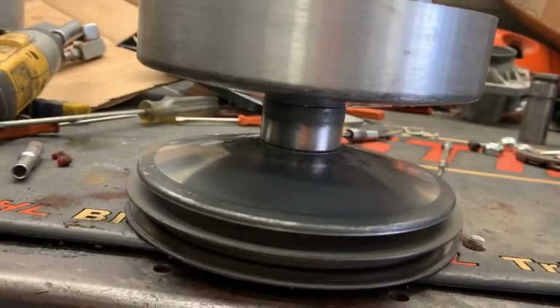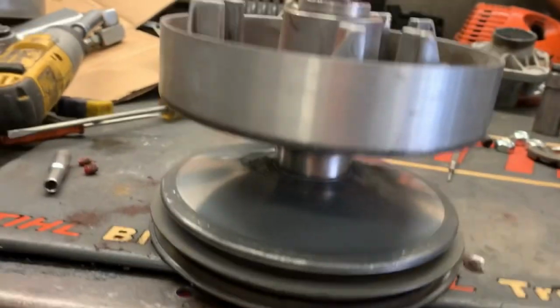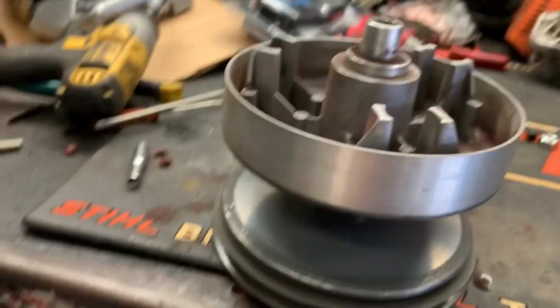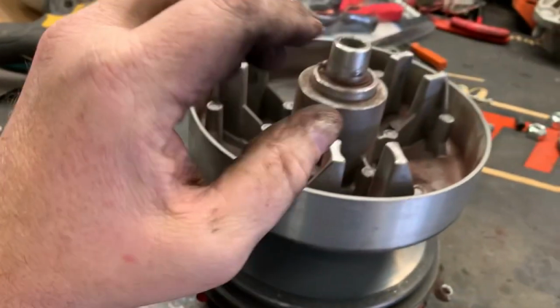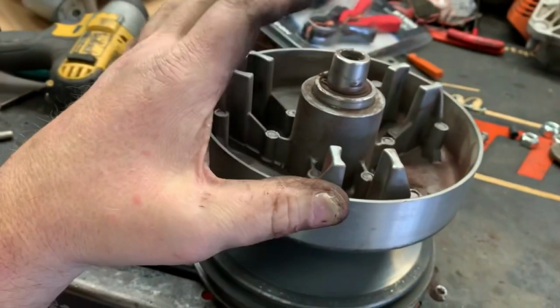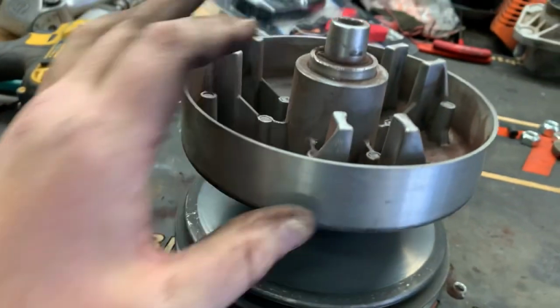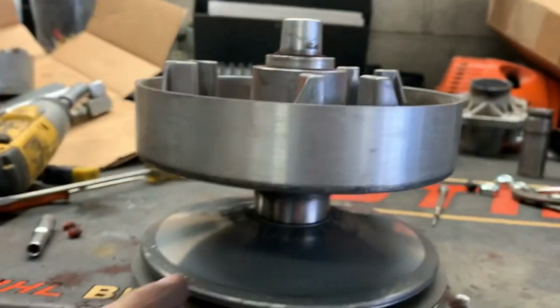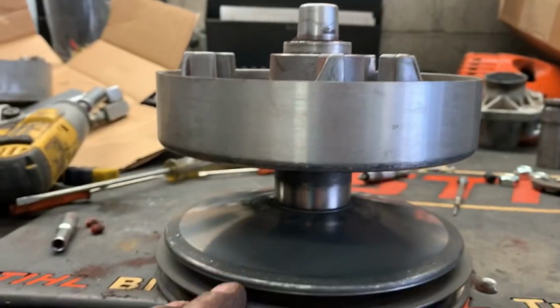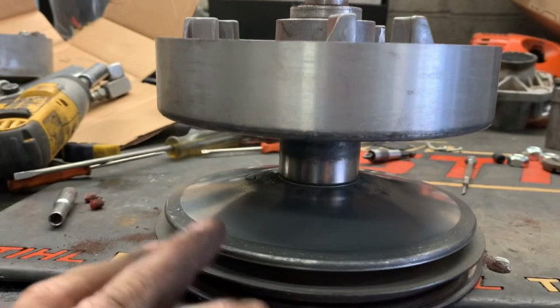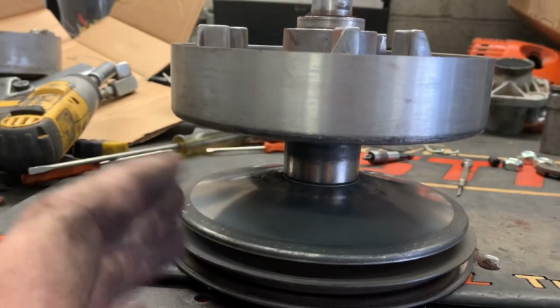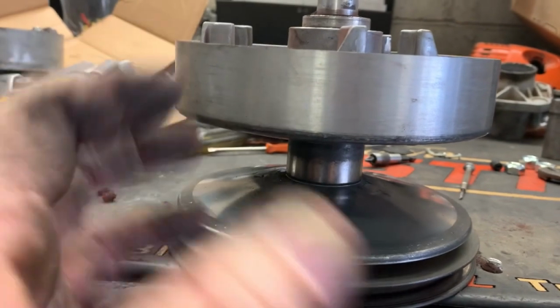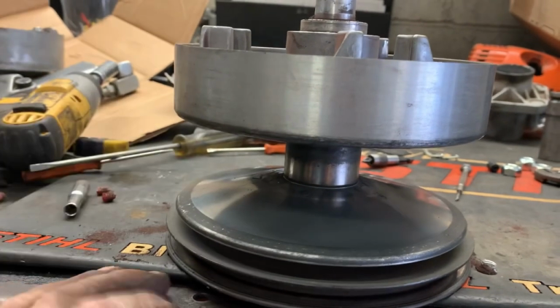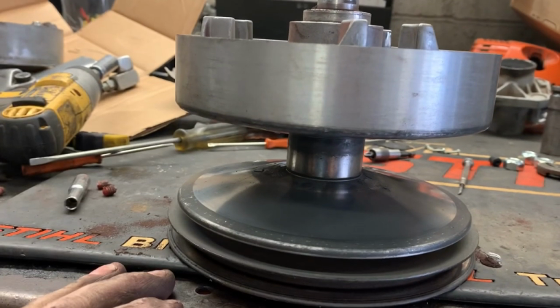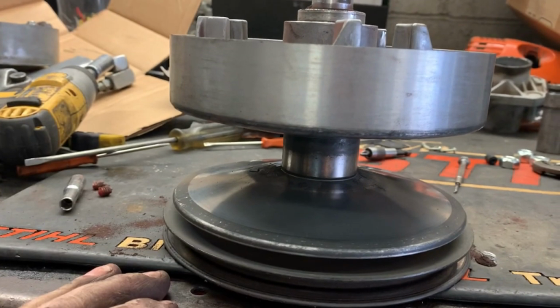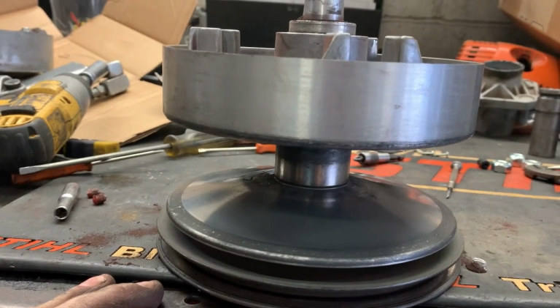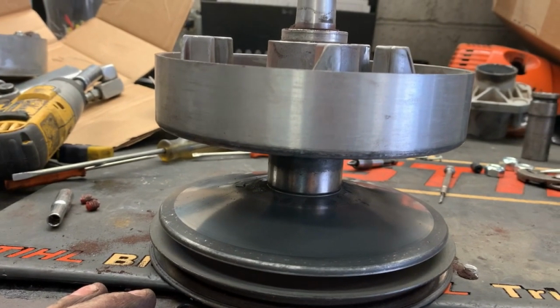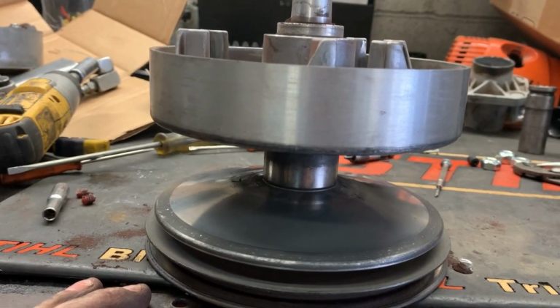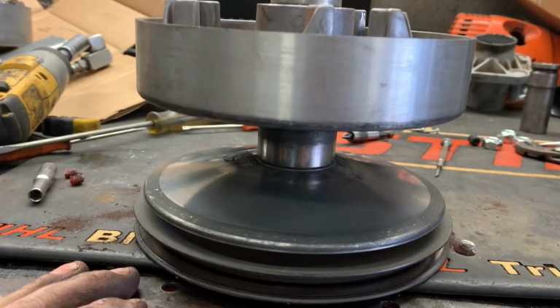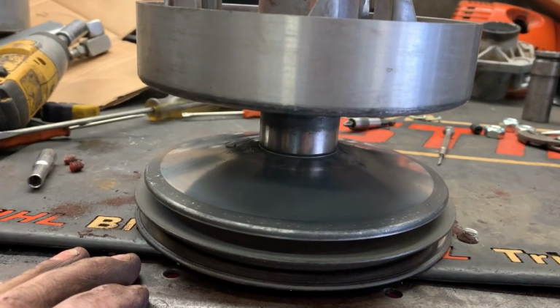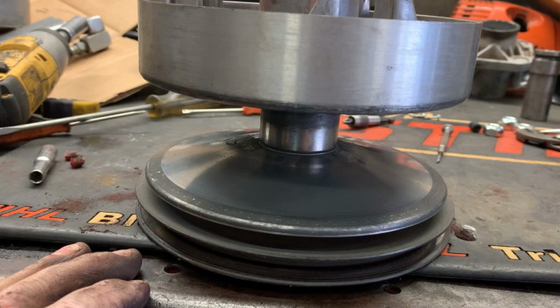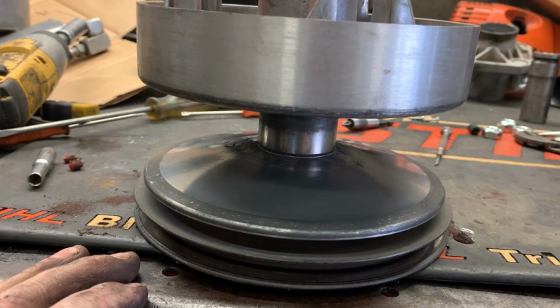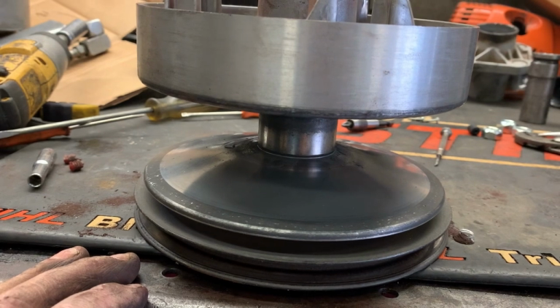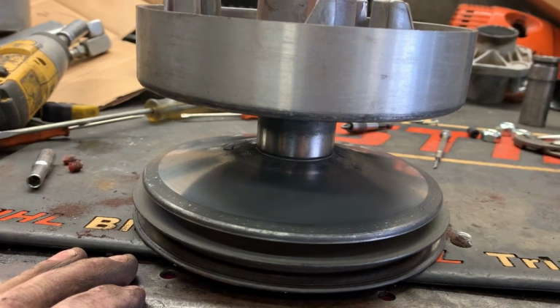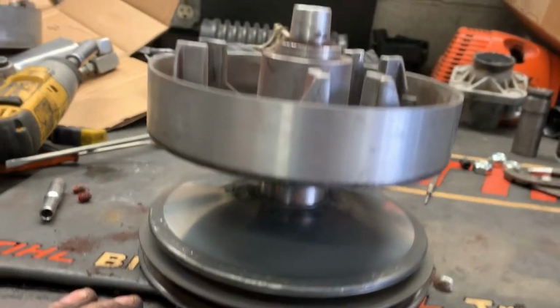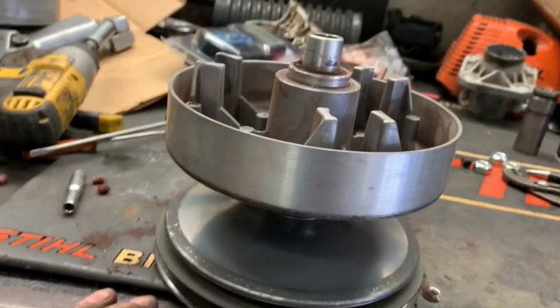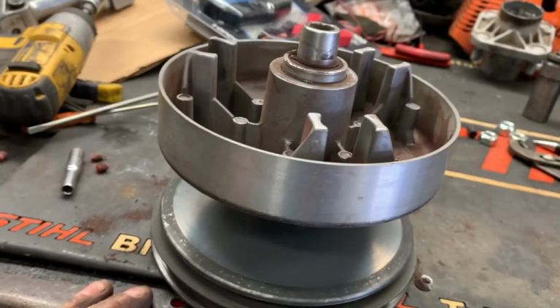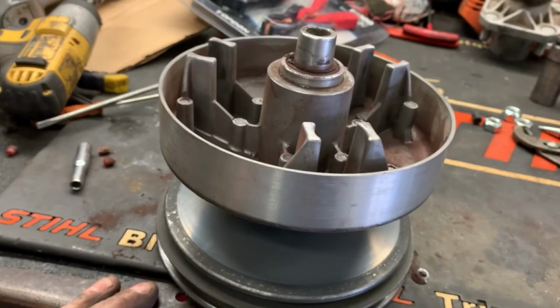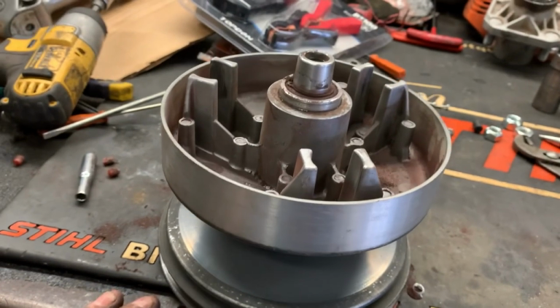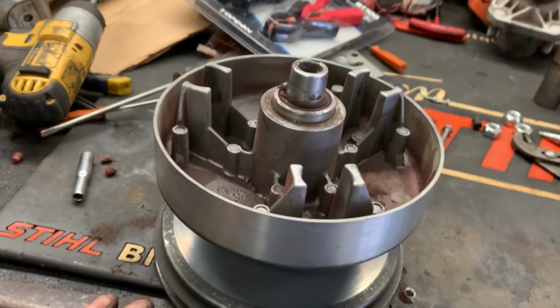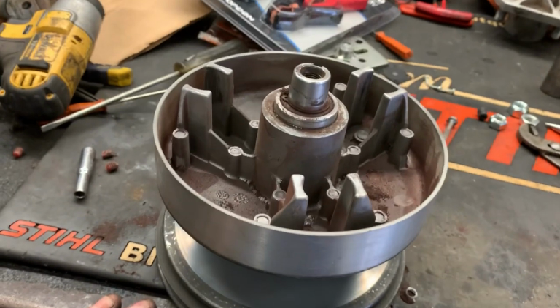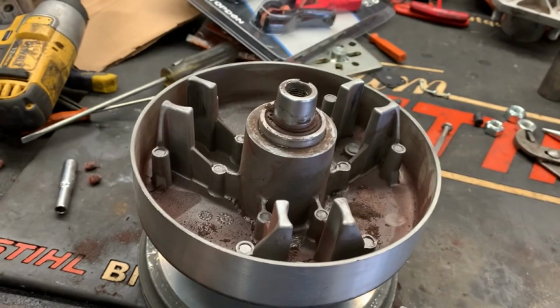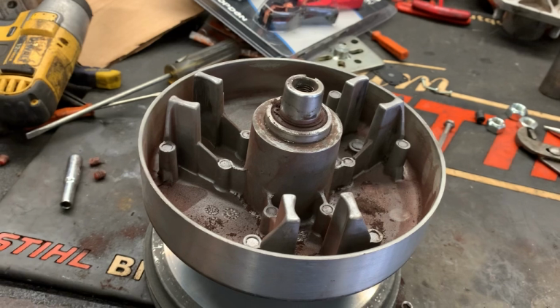So that is the basic operation of a centrifugal torque converter style clutch. Some are a little bit different in design, but their principle is all the same.